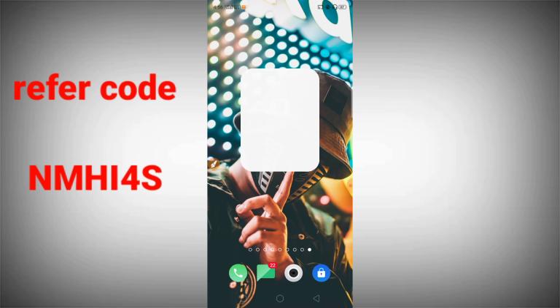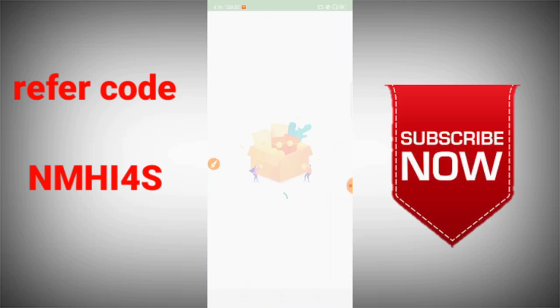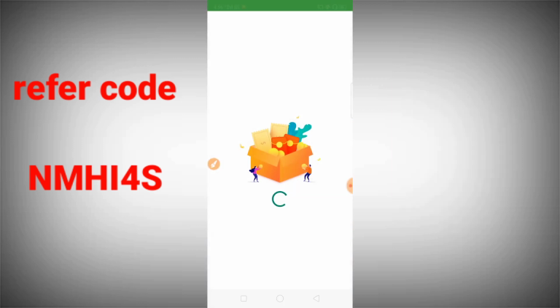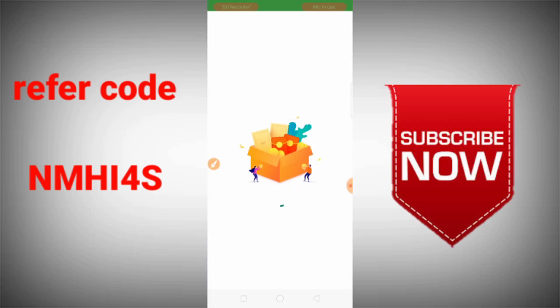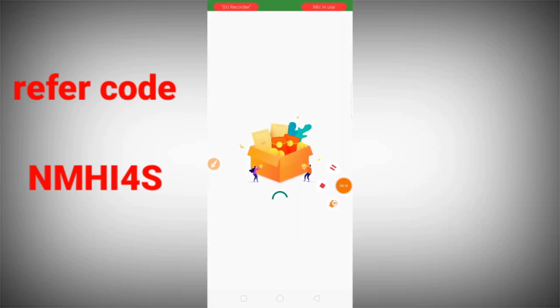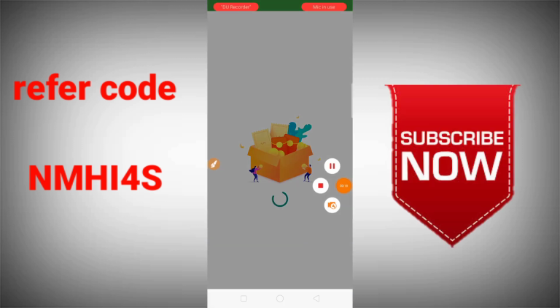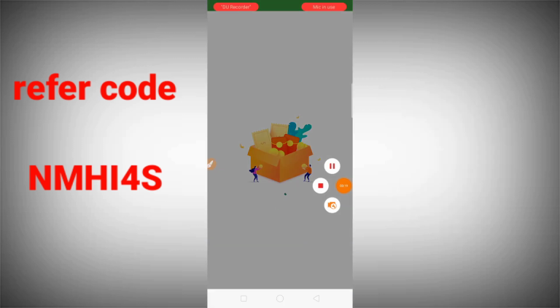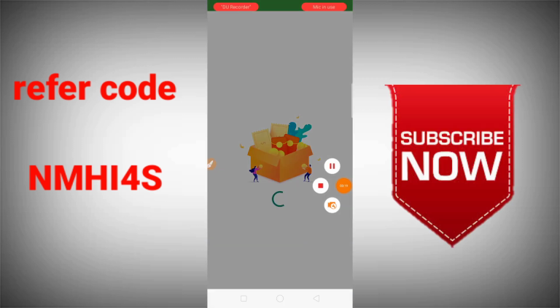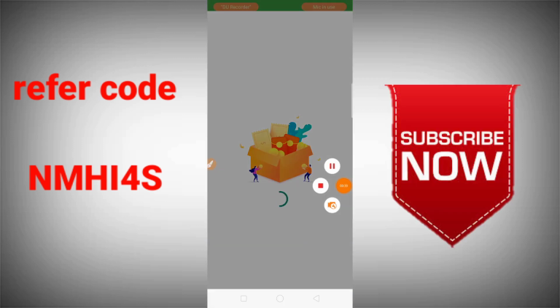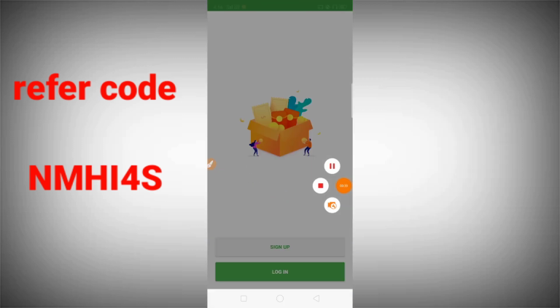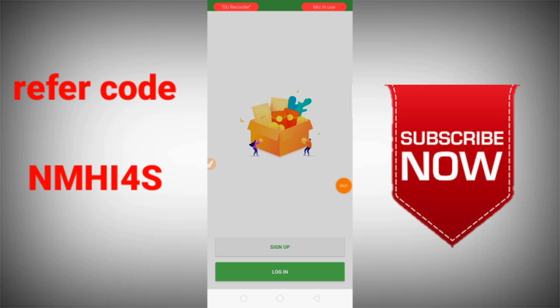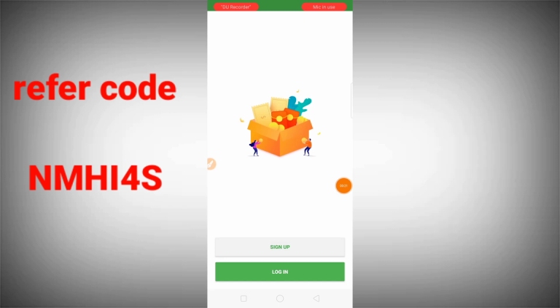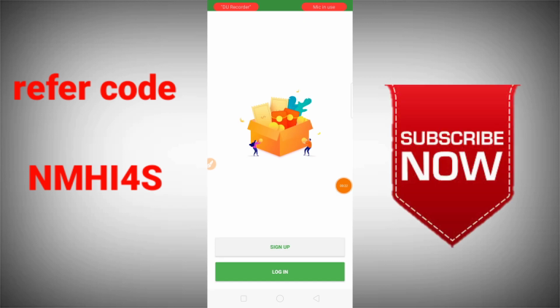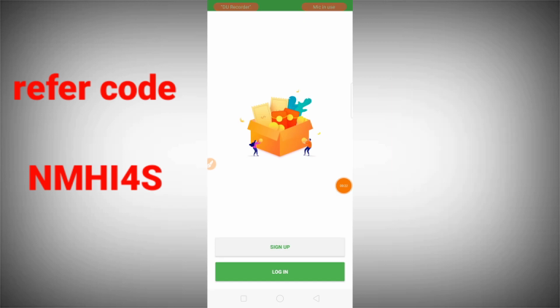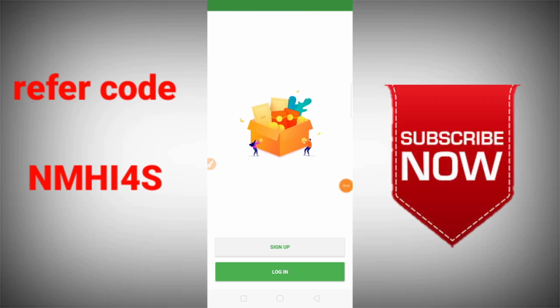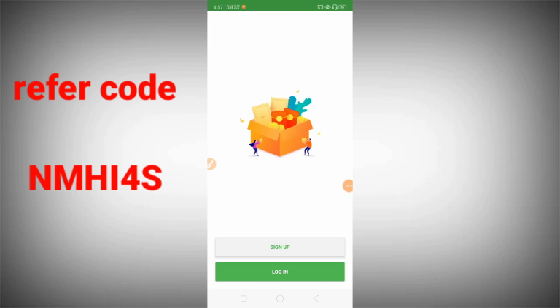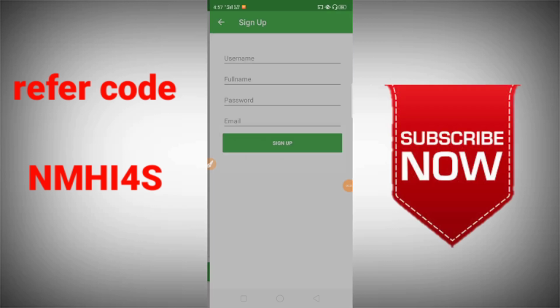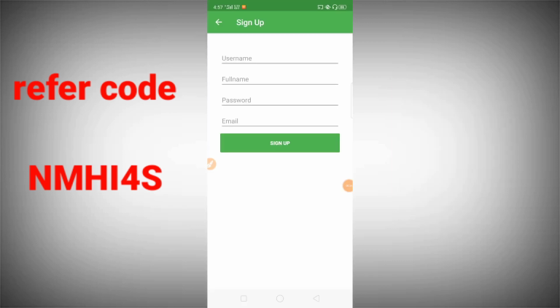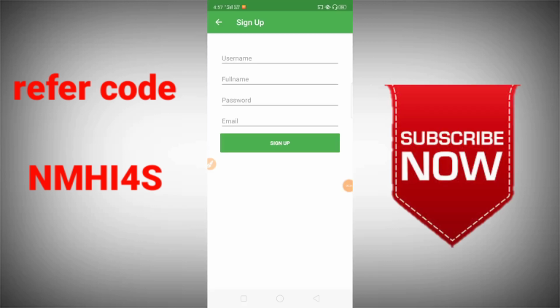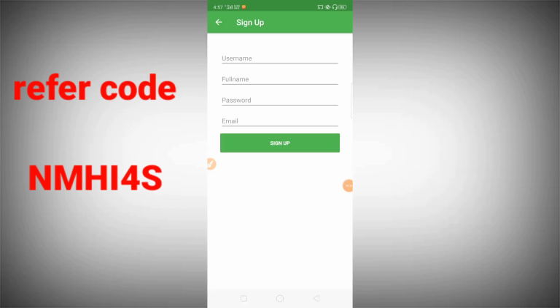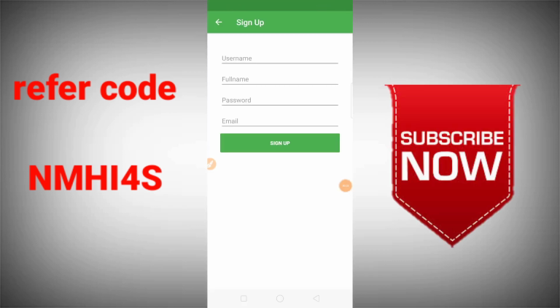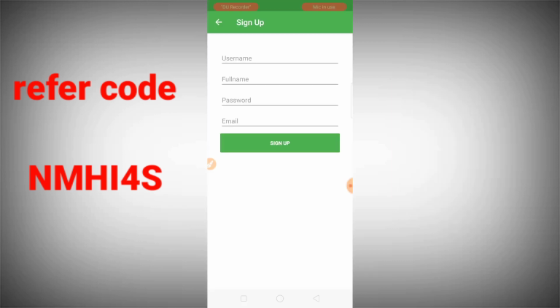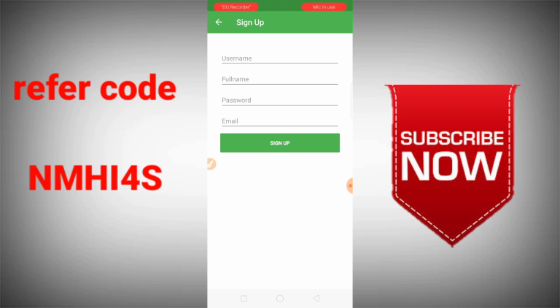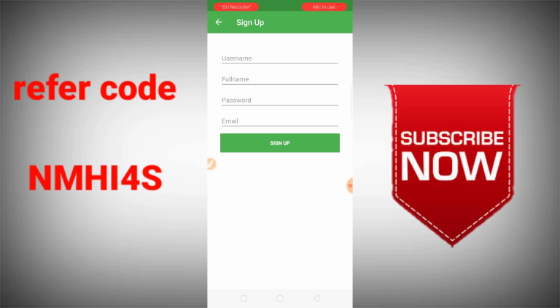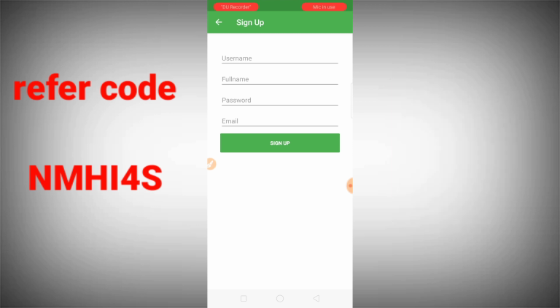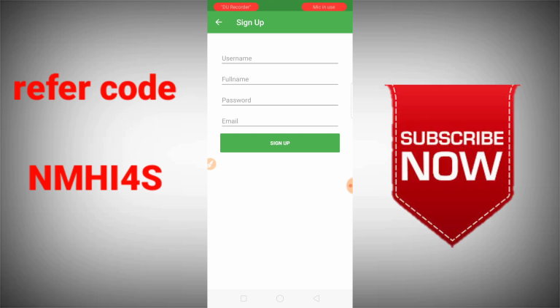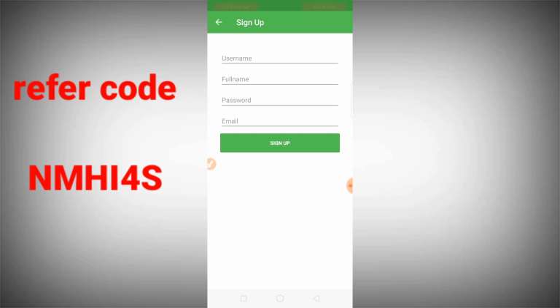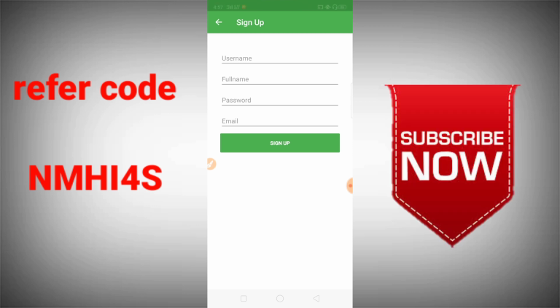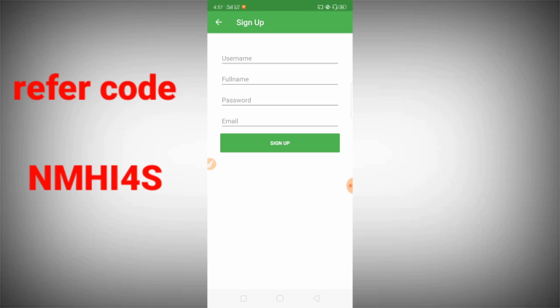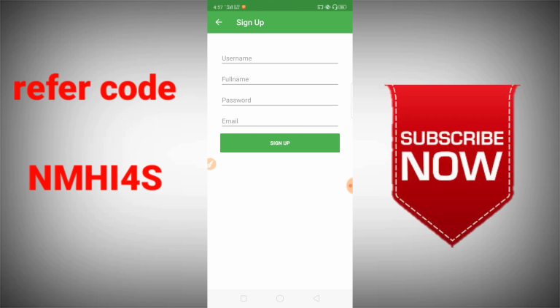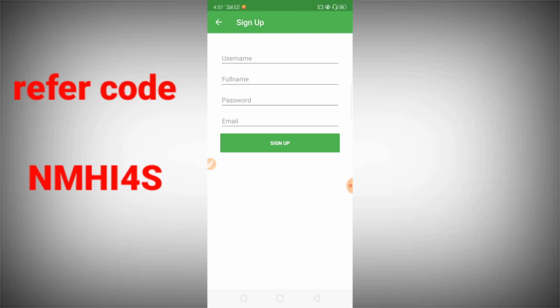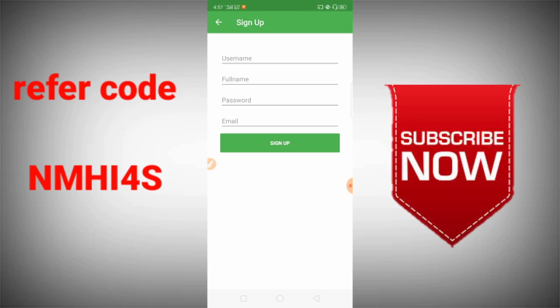If you want to open this application, you will see the screen. If you want to sign up, you will see the username, full name, password, email, and sign up.